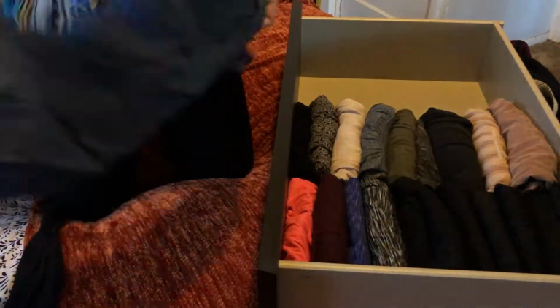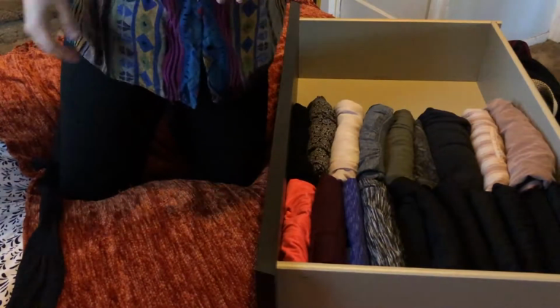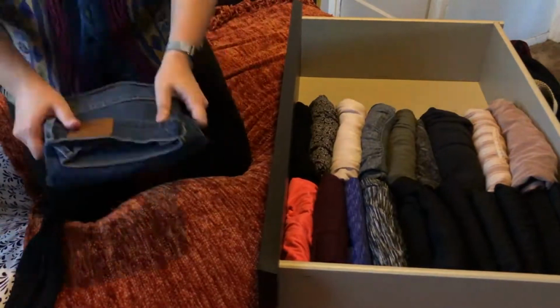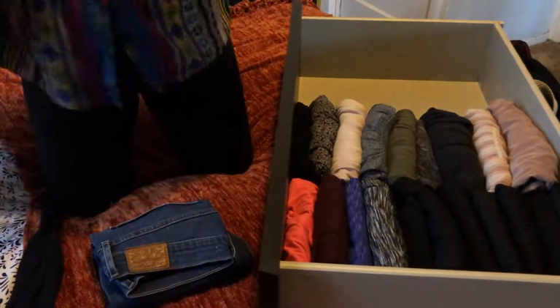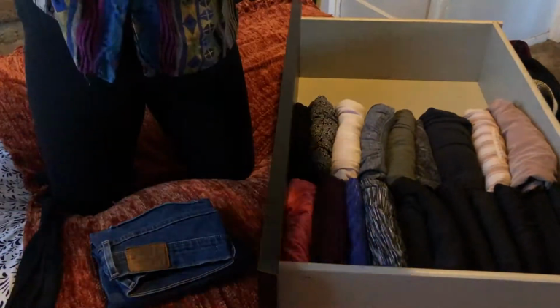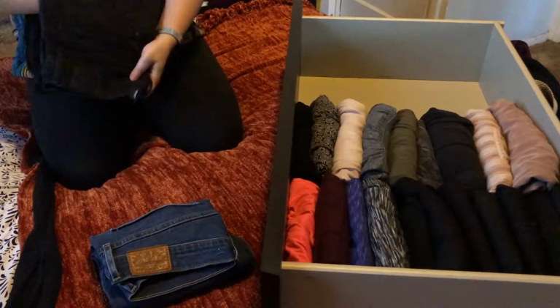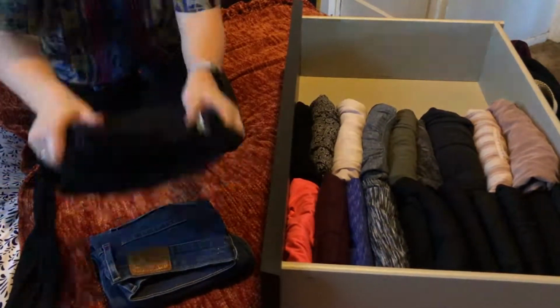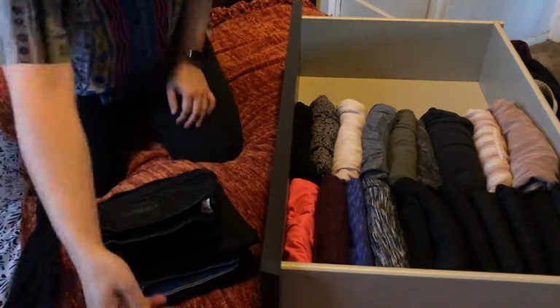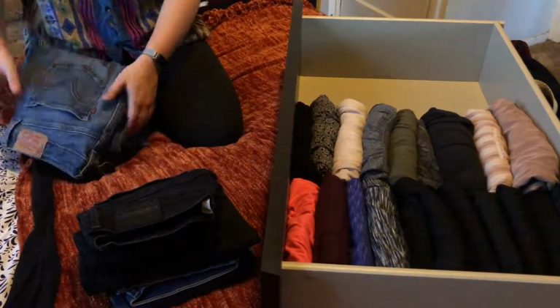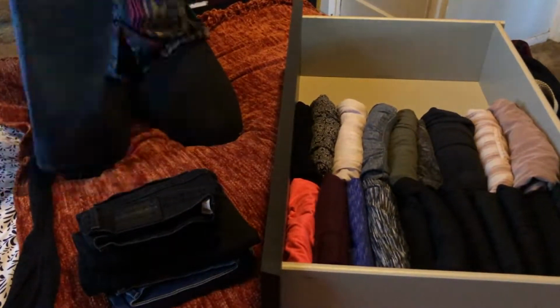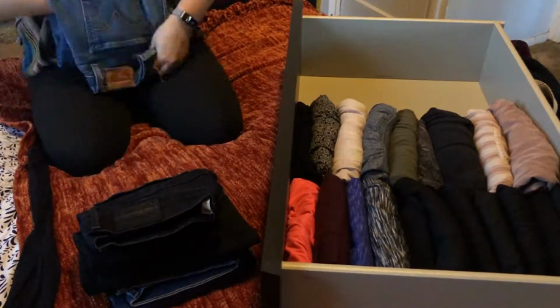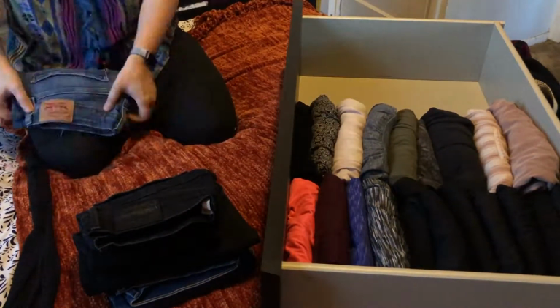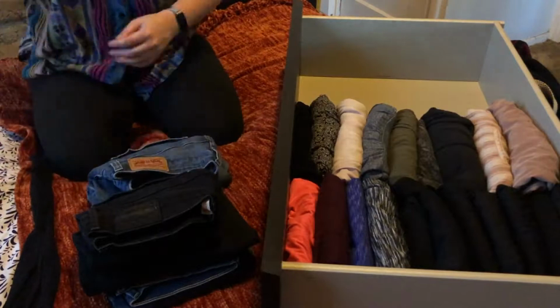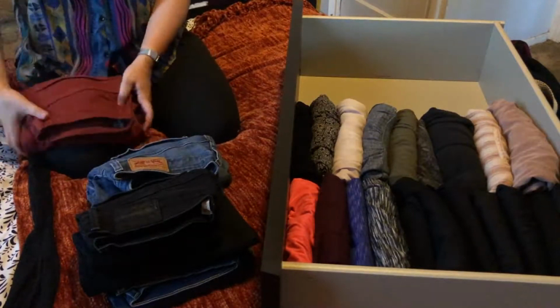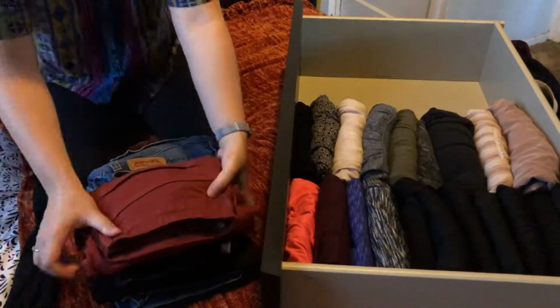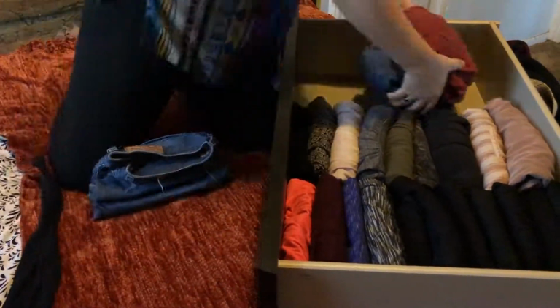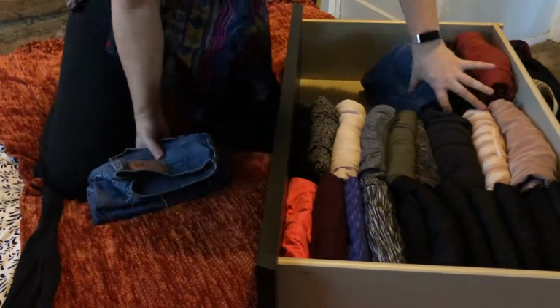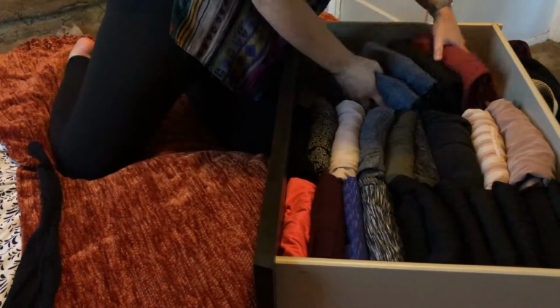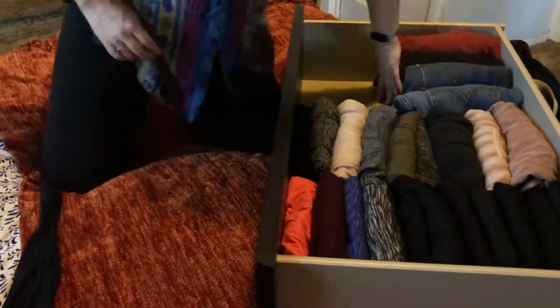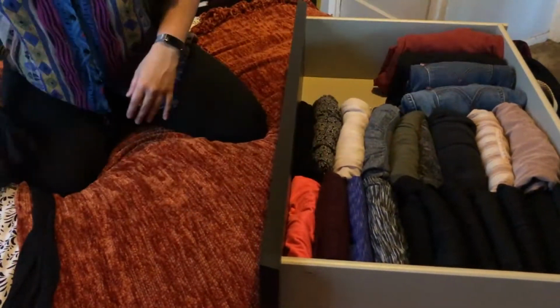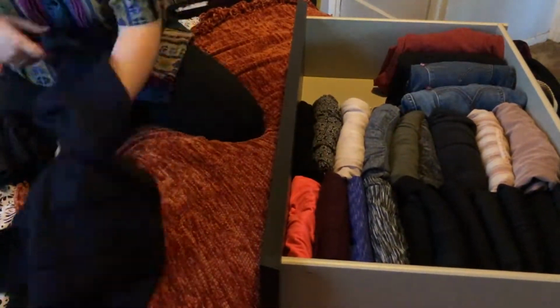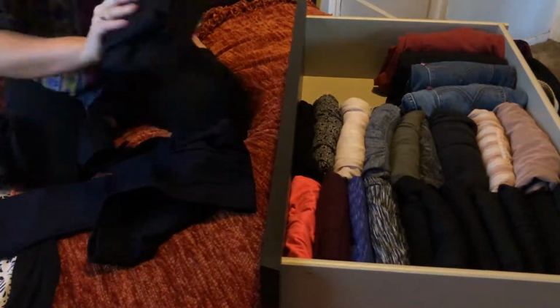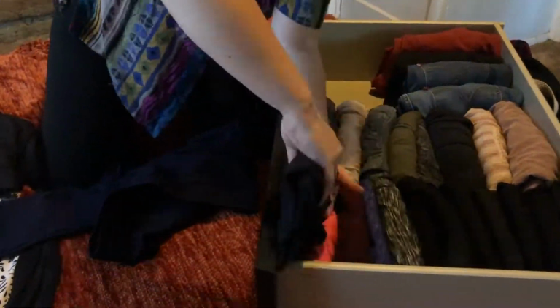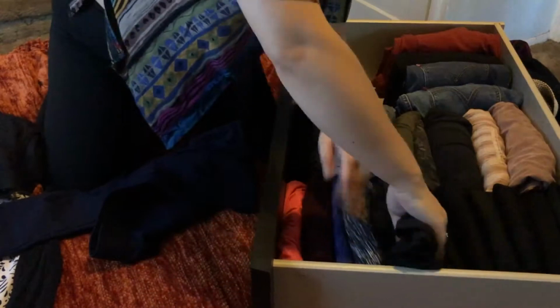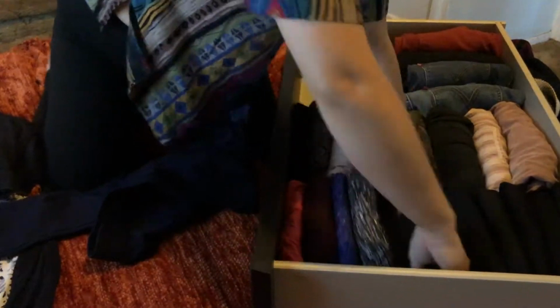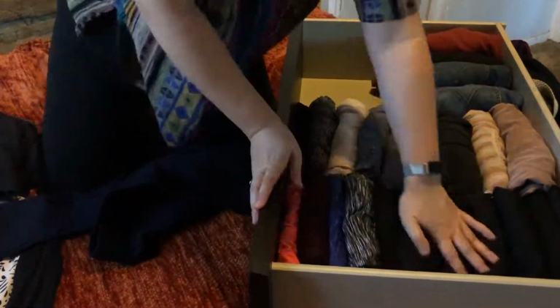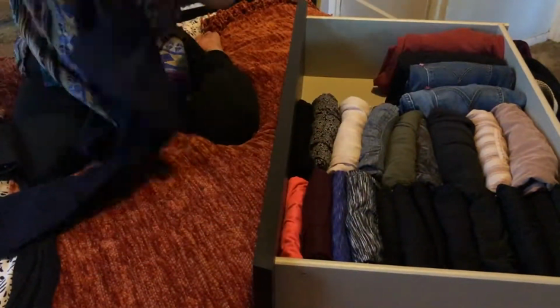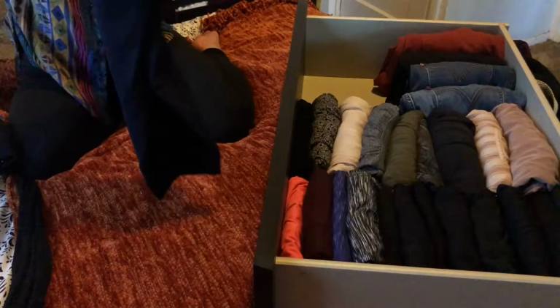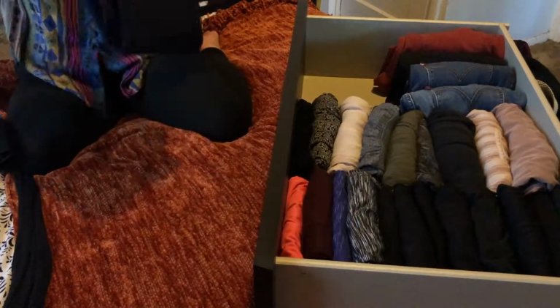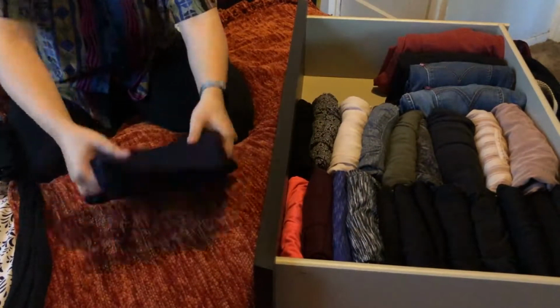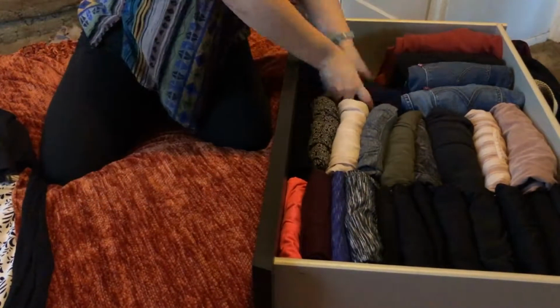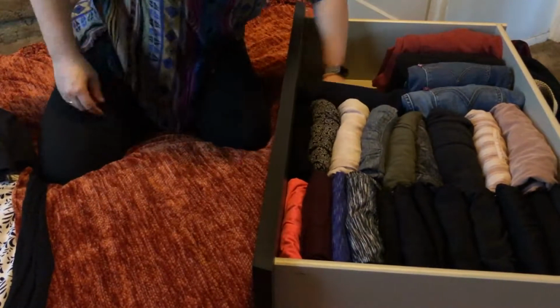I've done a lot of searching for jeans and the only ones I really like are Levi's. It's a shame that they're so expensive, but they last a long time, they fit really well, and because I'm short with short legs, it's nice that they have options in shorter lengths.